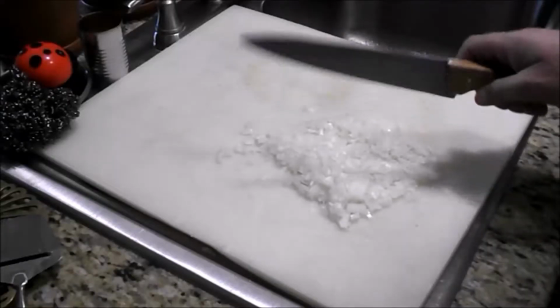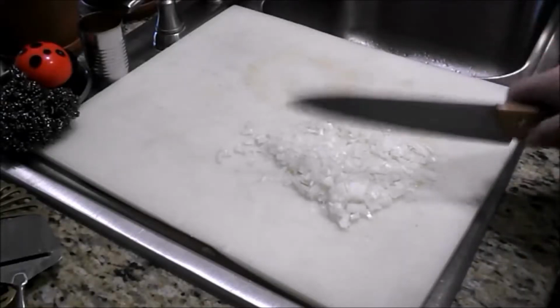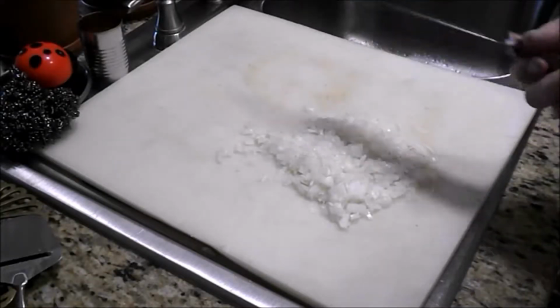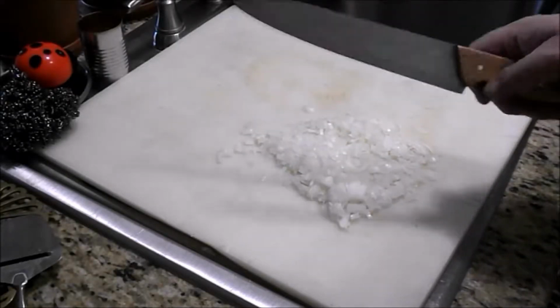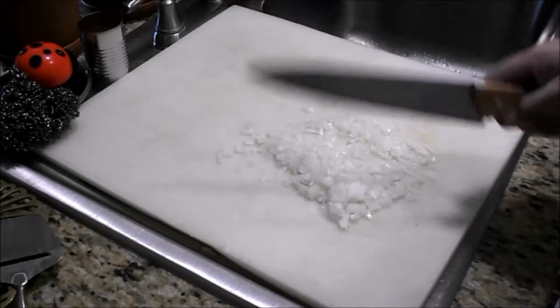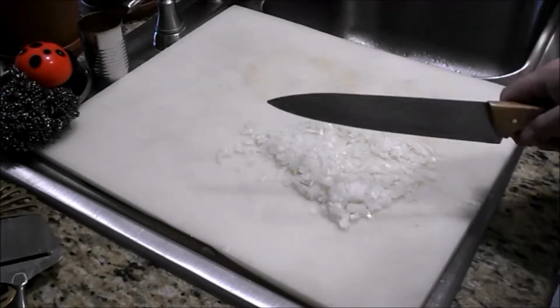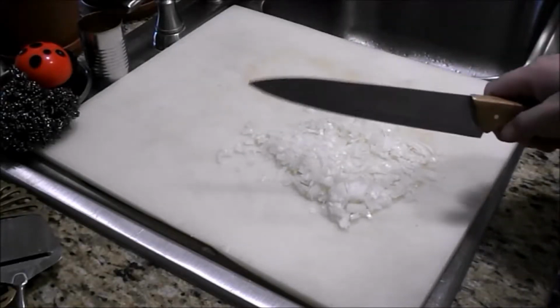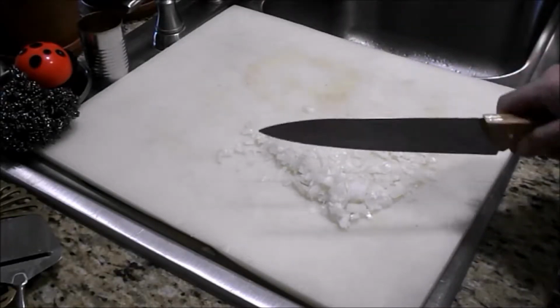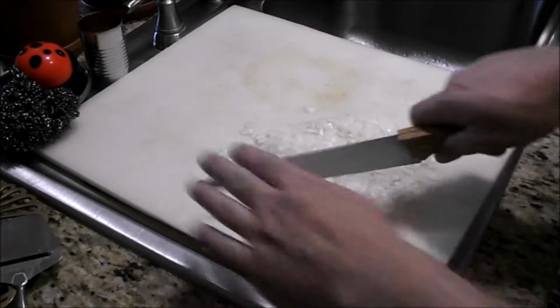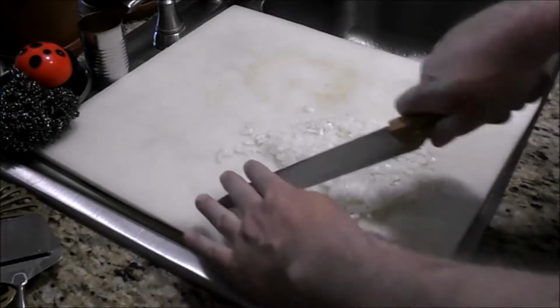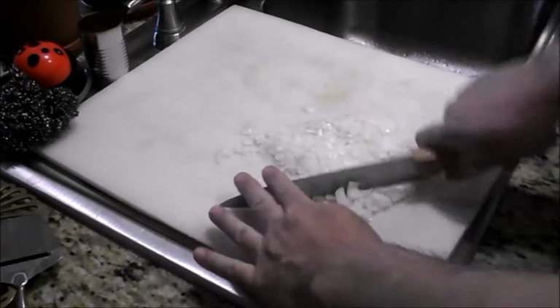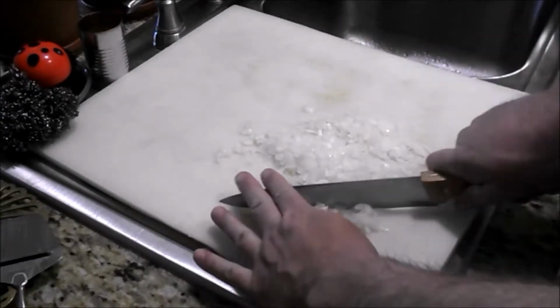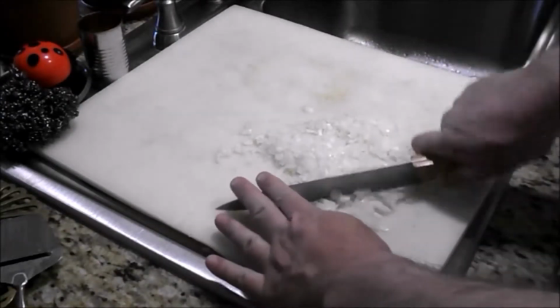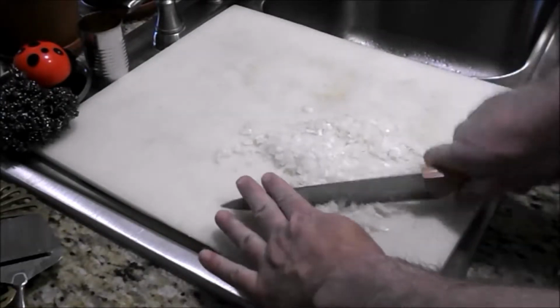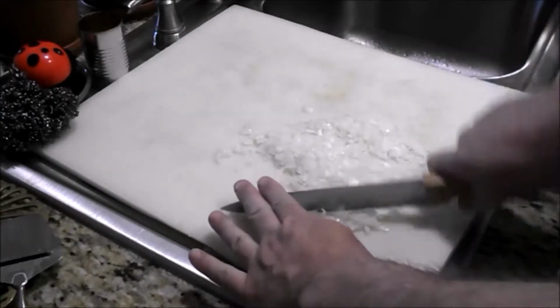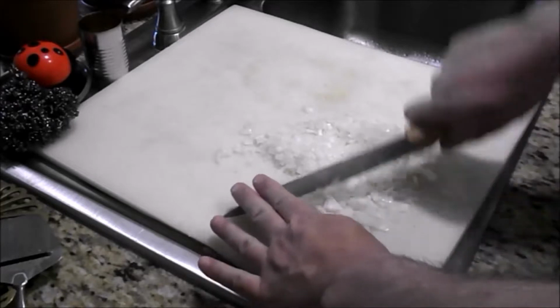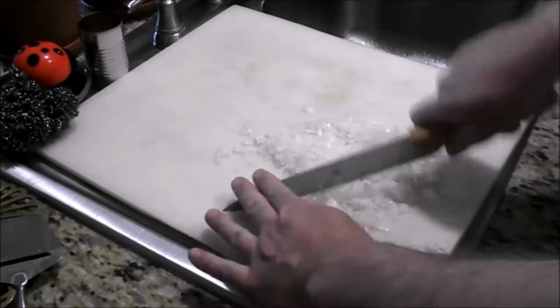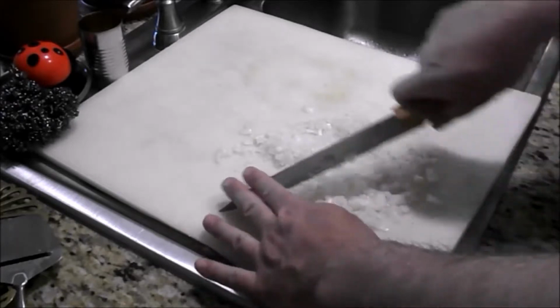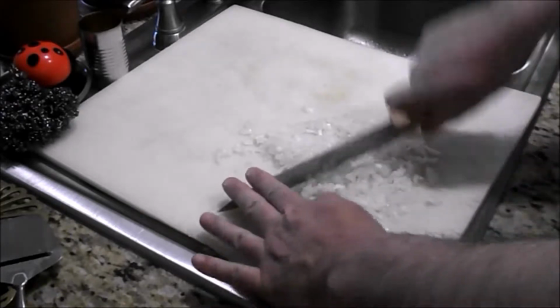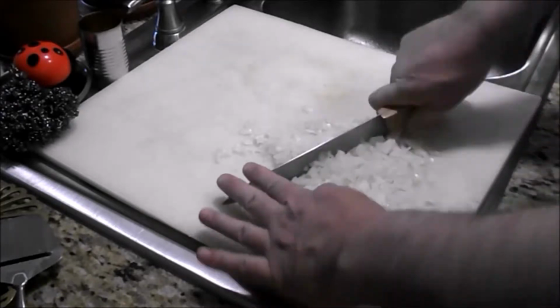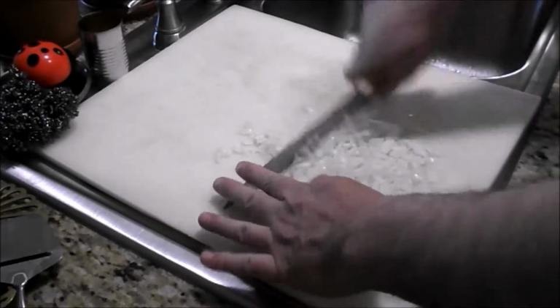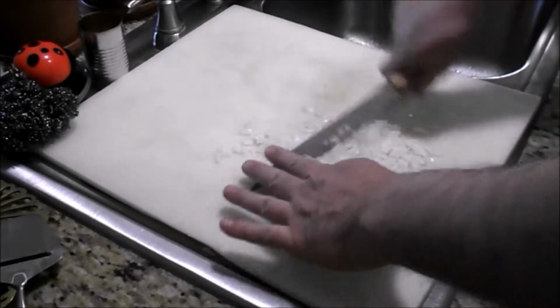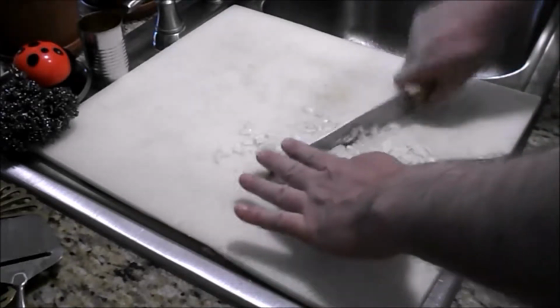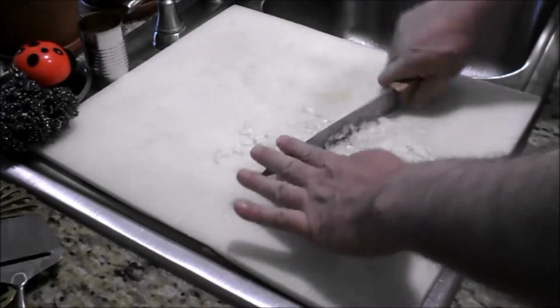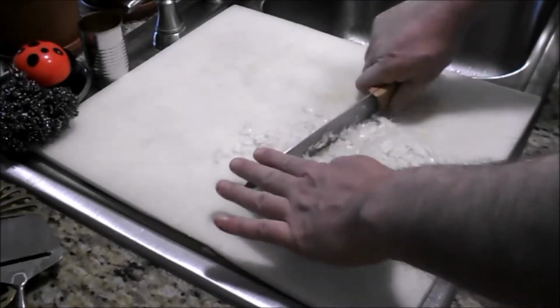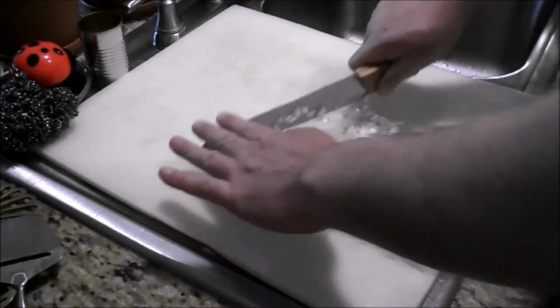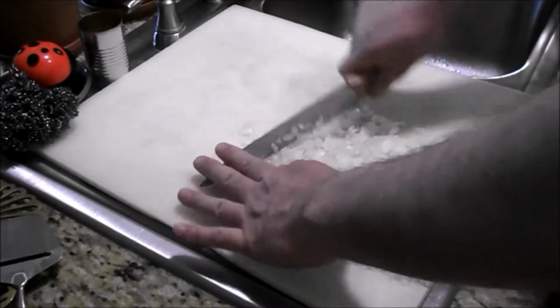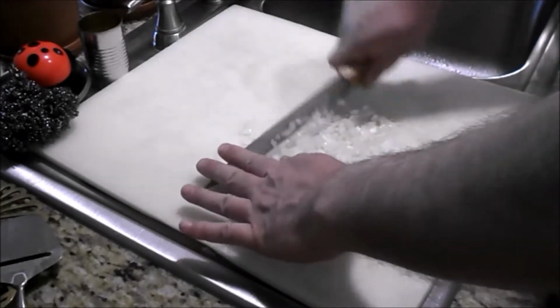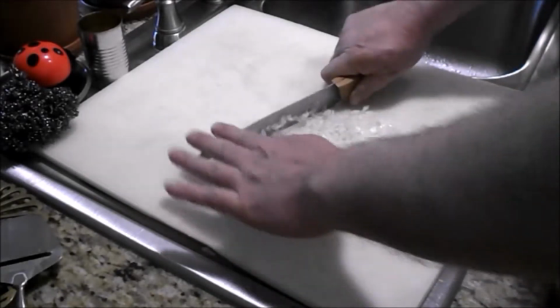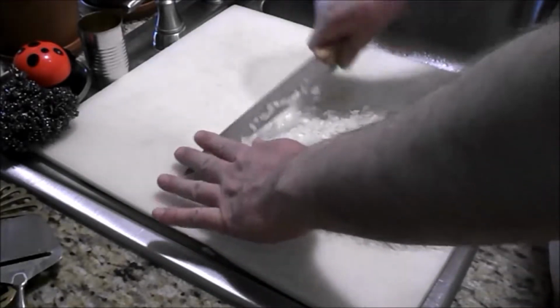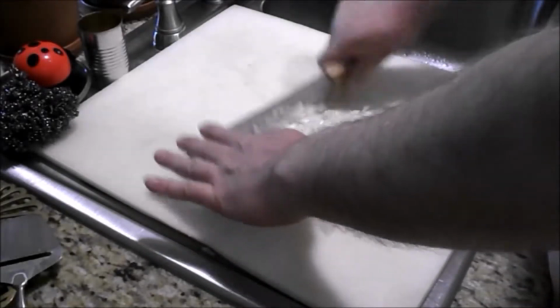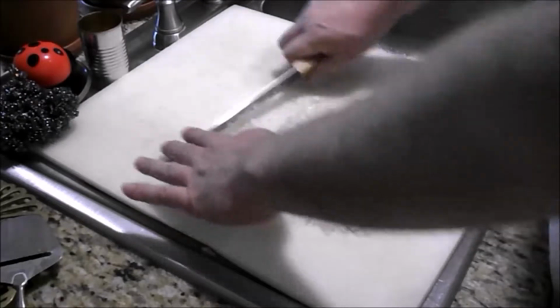Well, with the weather today, I'm at mom's house. We're making a pozole, which is a Mexican soup.